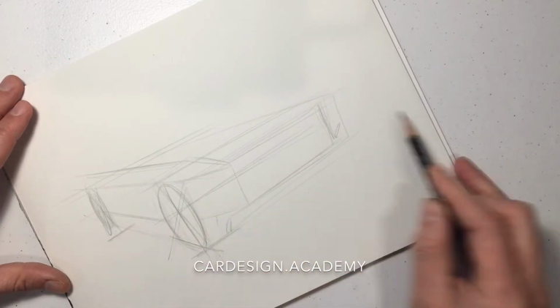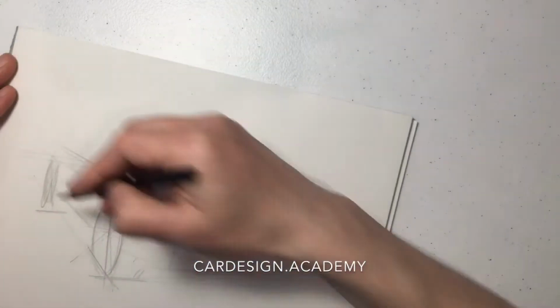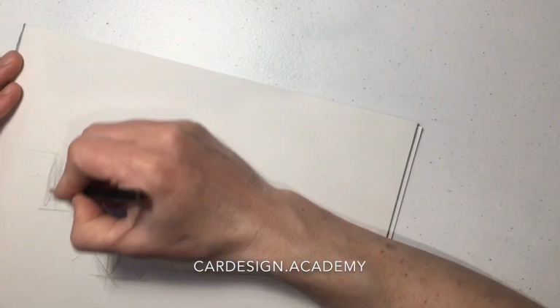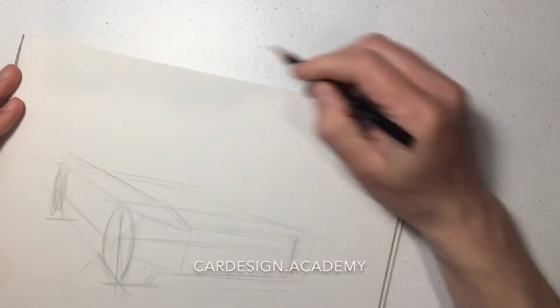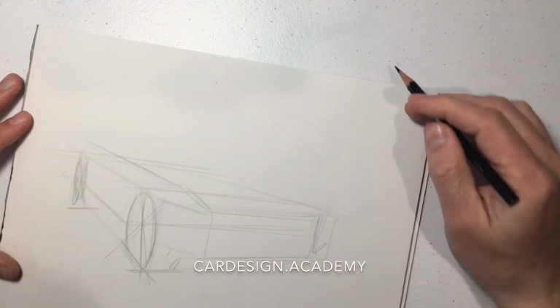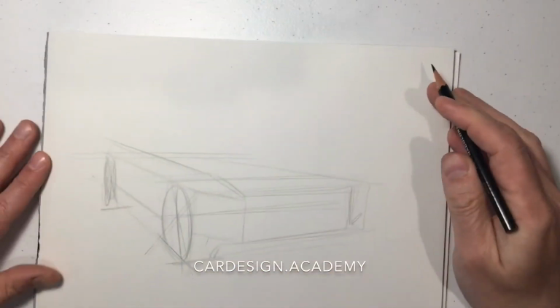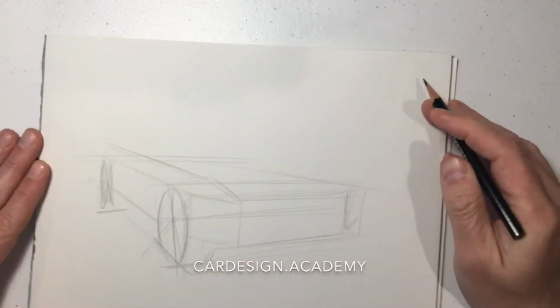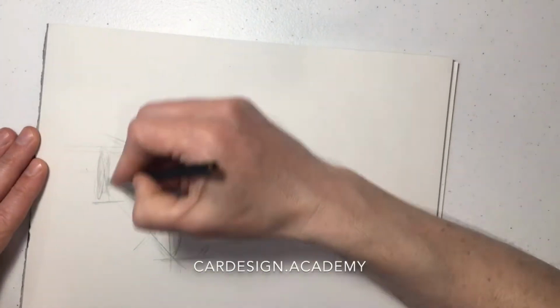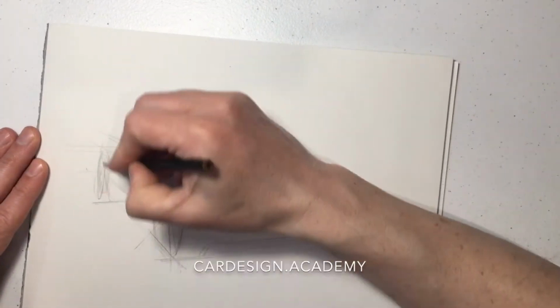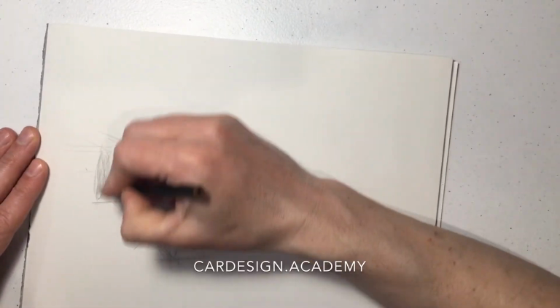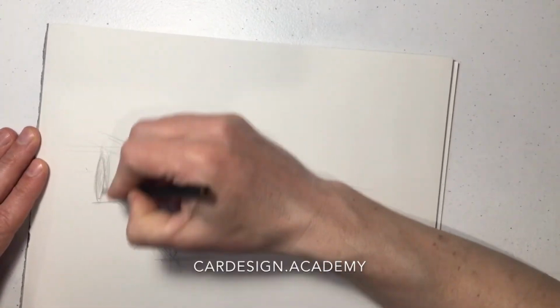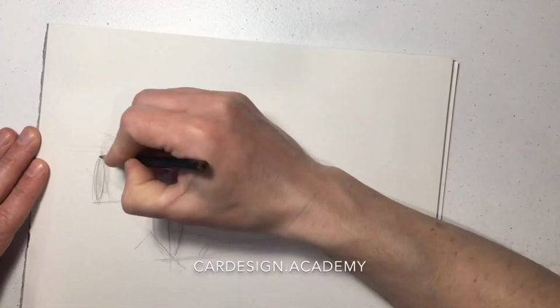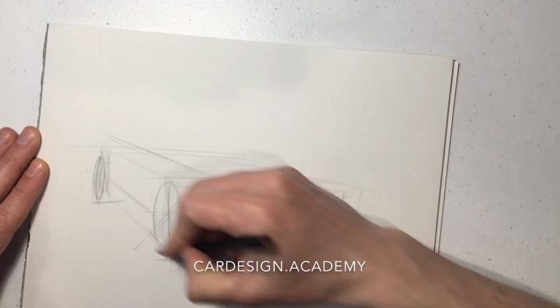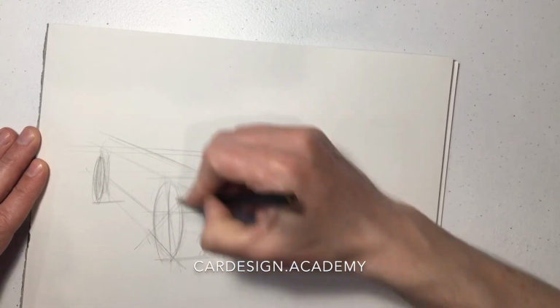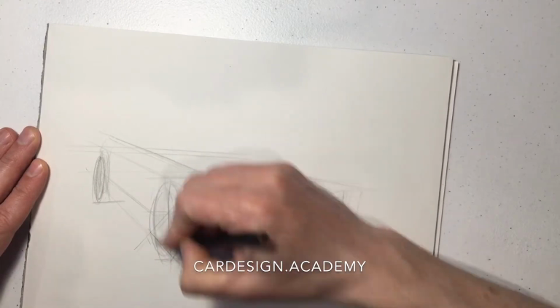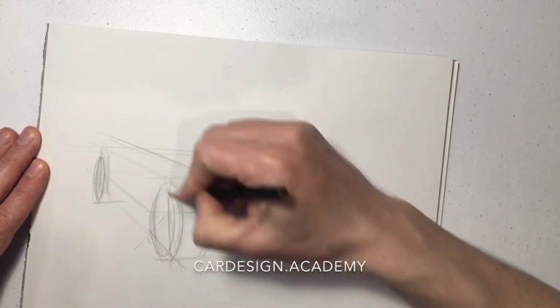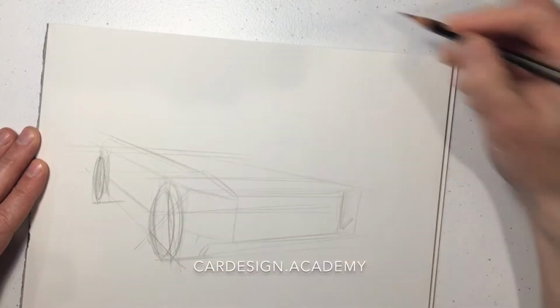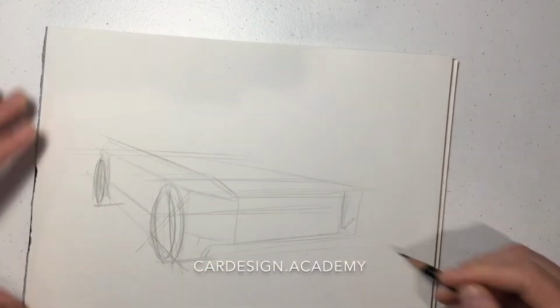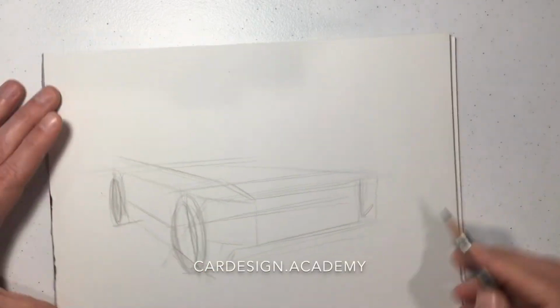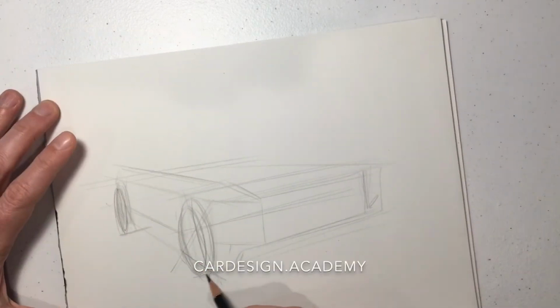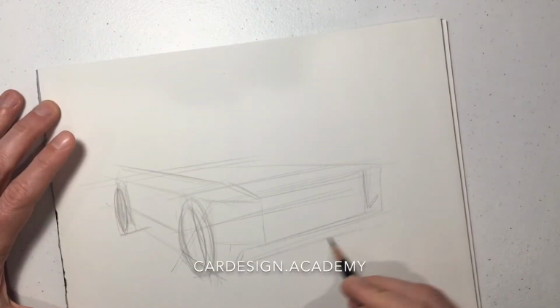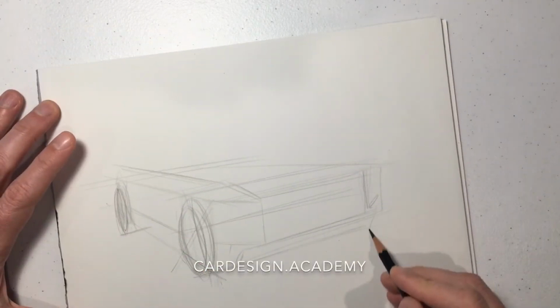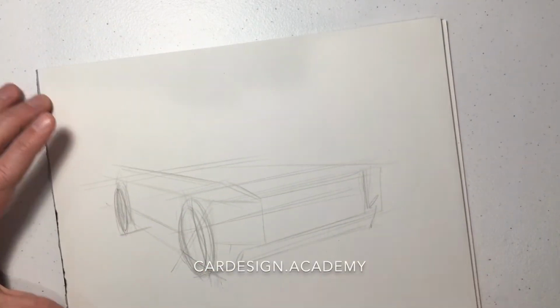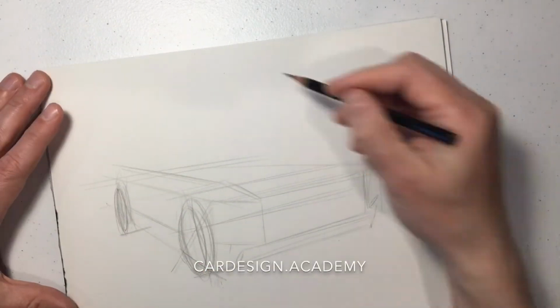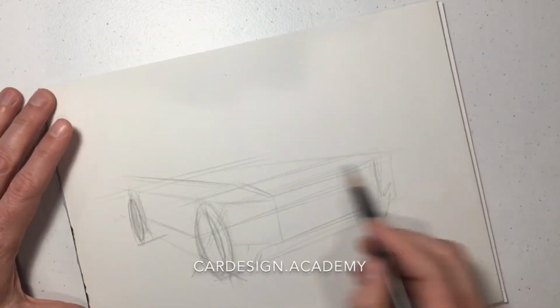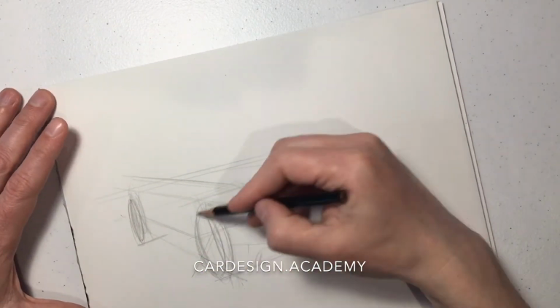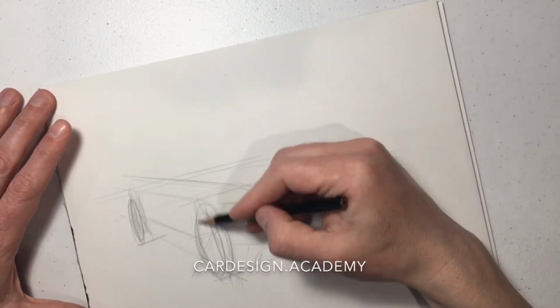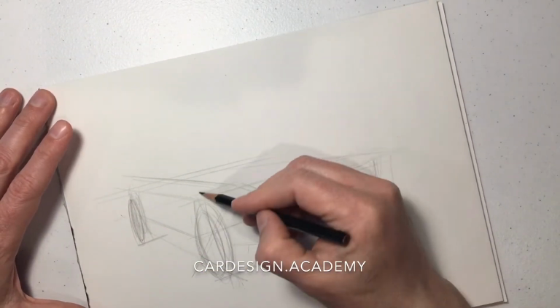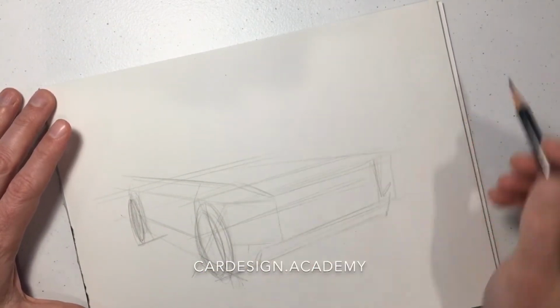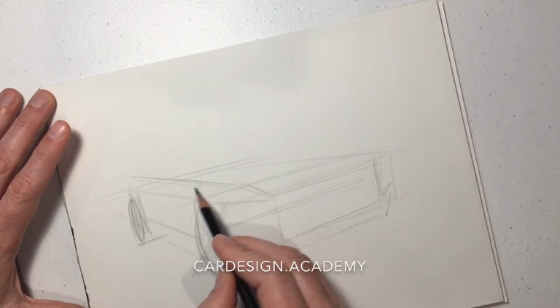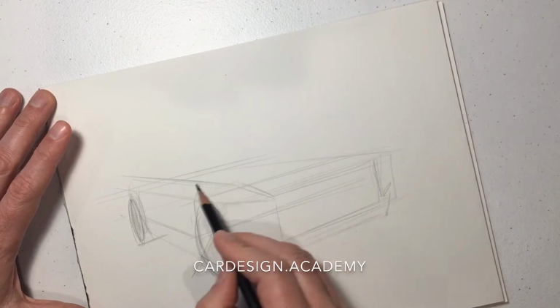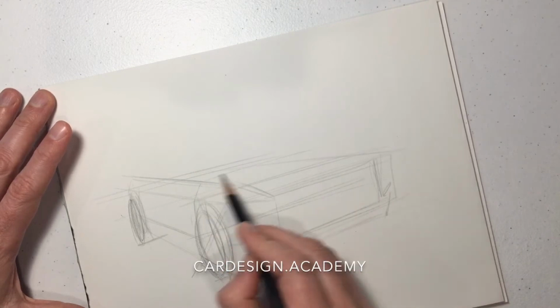We're going to start building our body. Again, setting up our rocker just above the wheel centers, setting up our belt line, and our frontal plan shape.